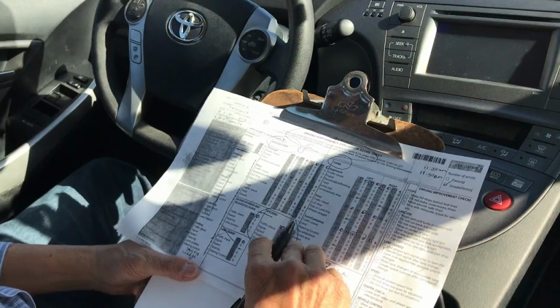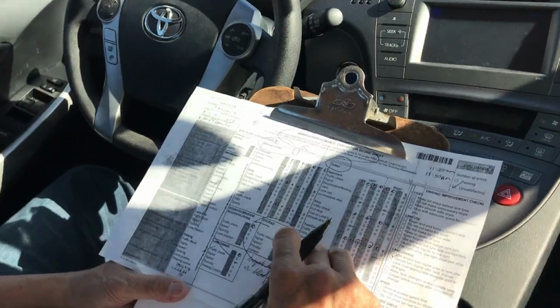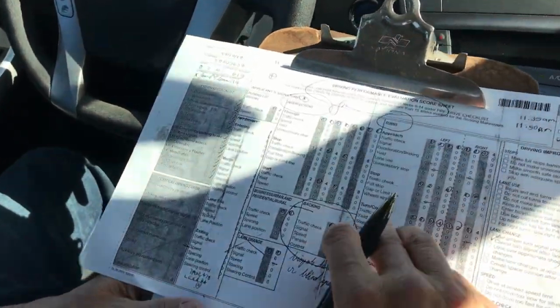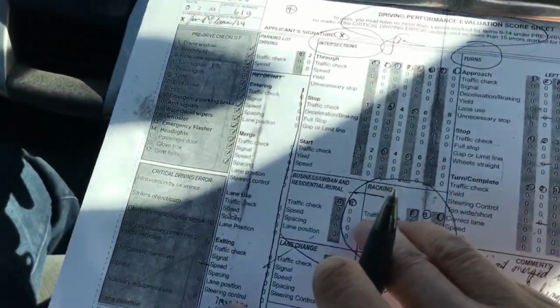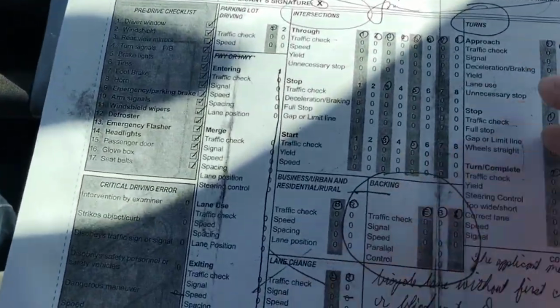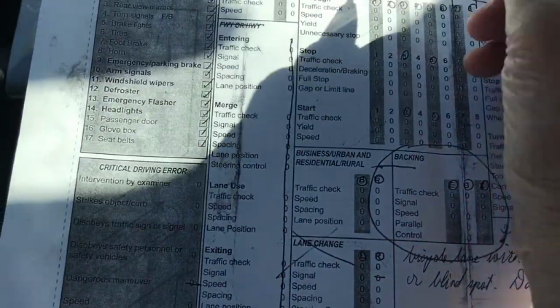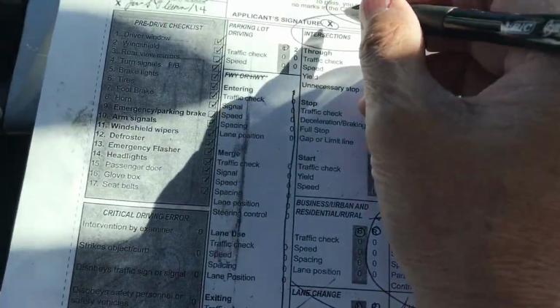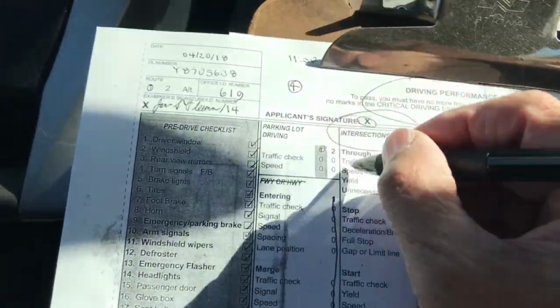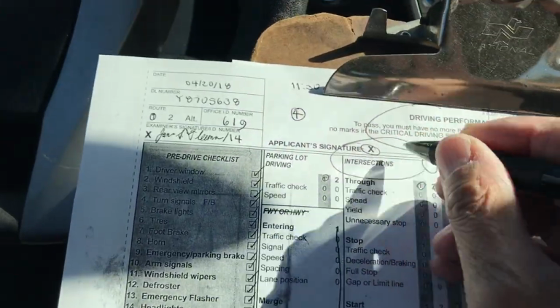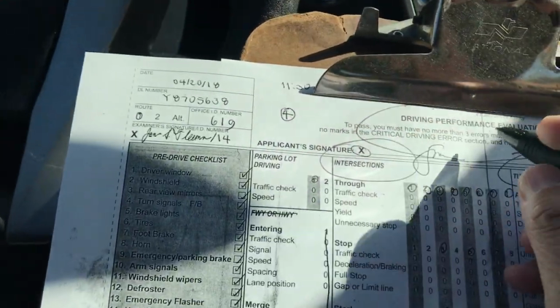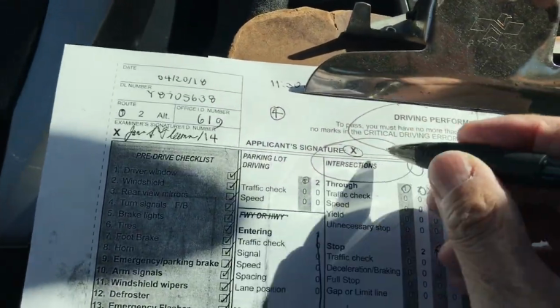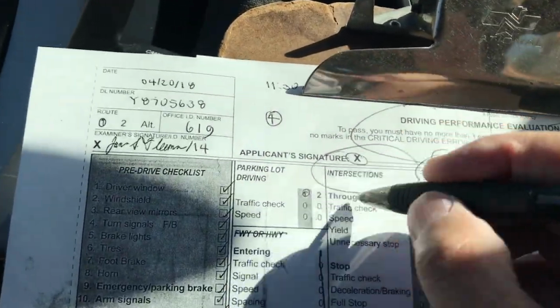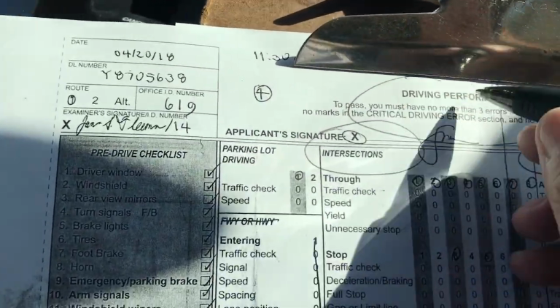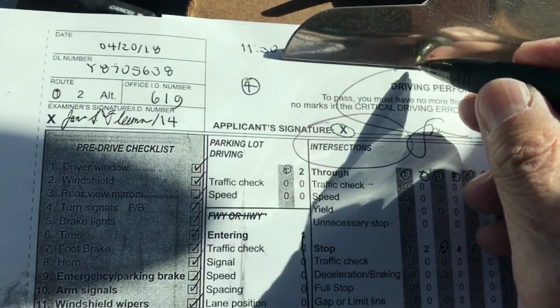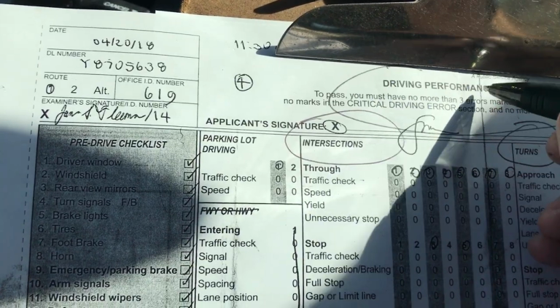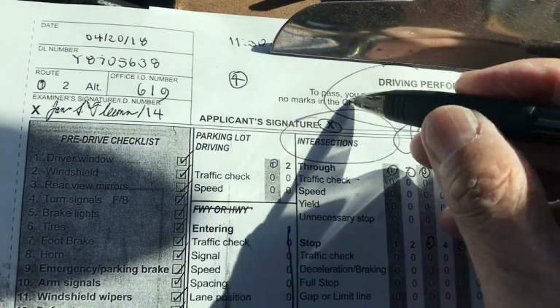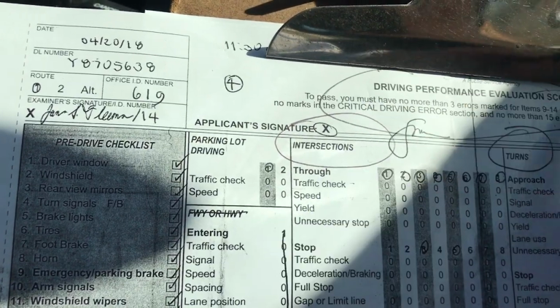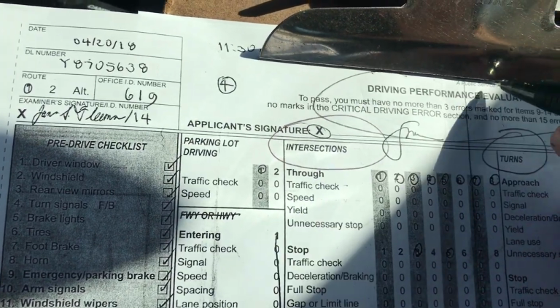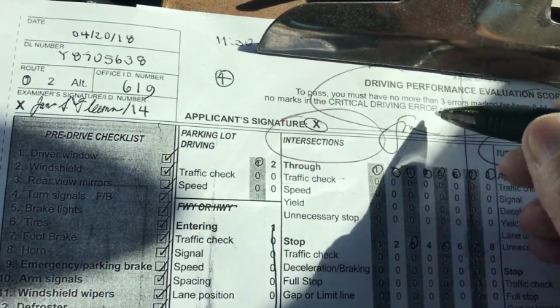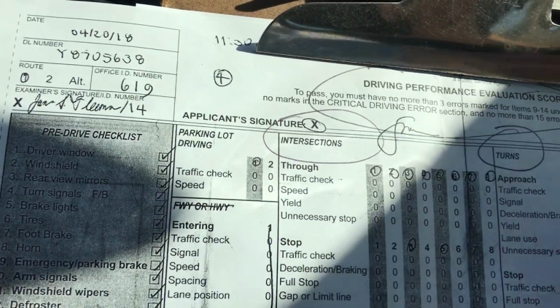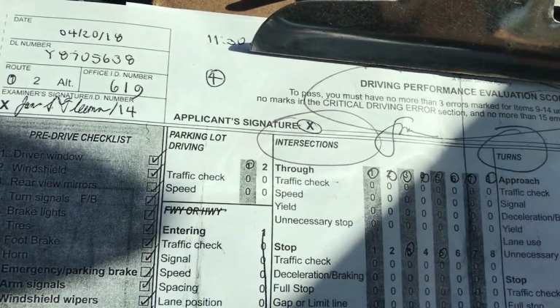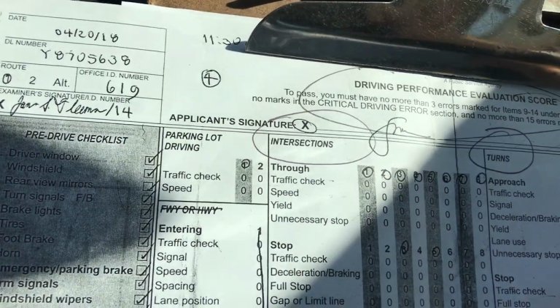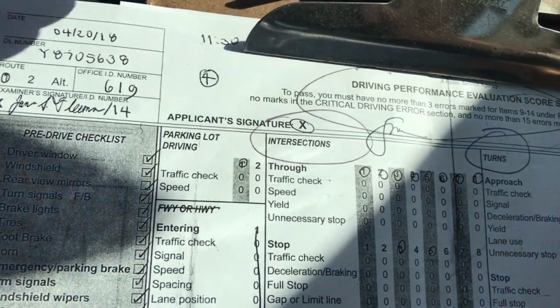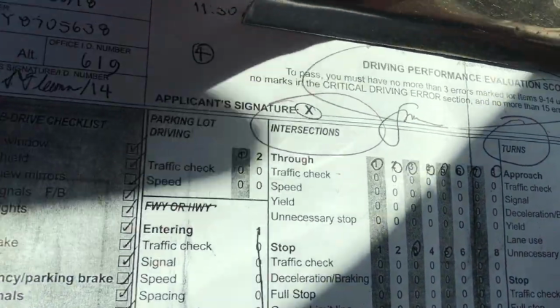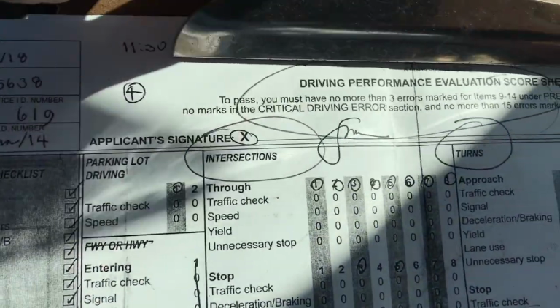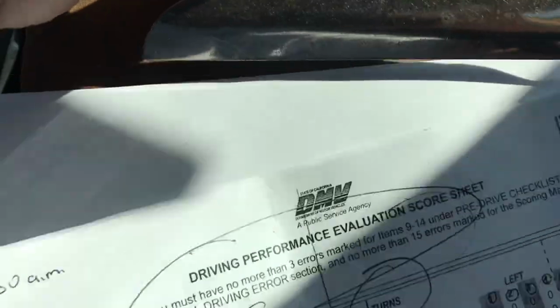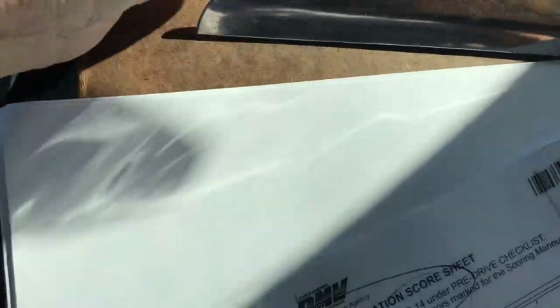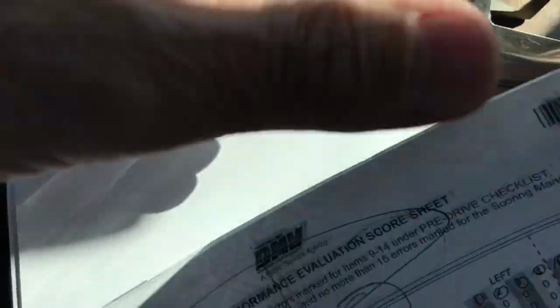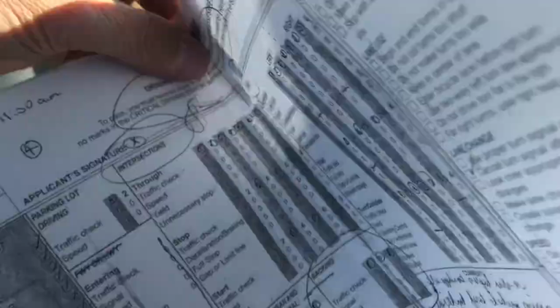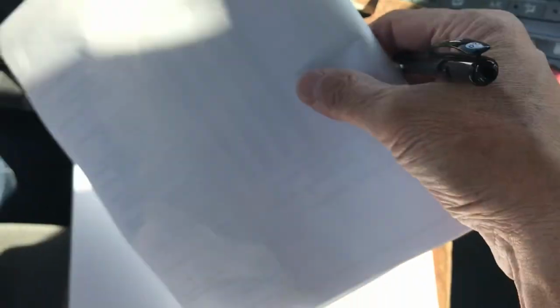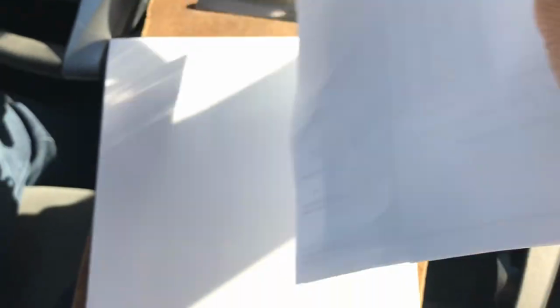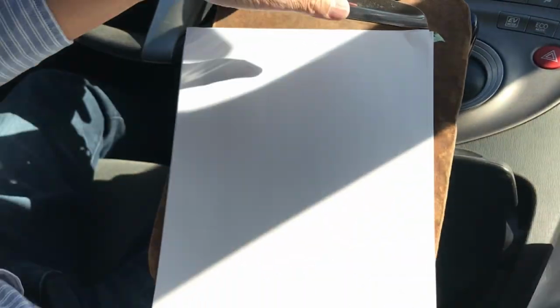Today we're going to learn this maneuver — the intersection — one of the maneuvers on the driving performance test of DMV. Briefly I'm going to talk about how to do it, and then go out and show you how to do it.